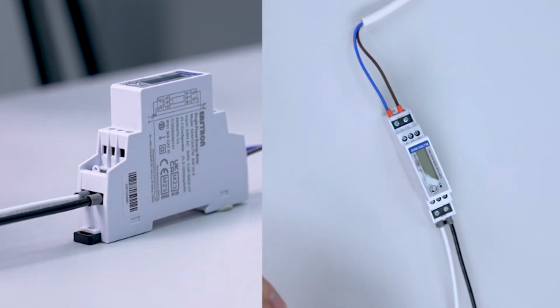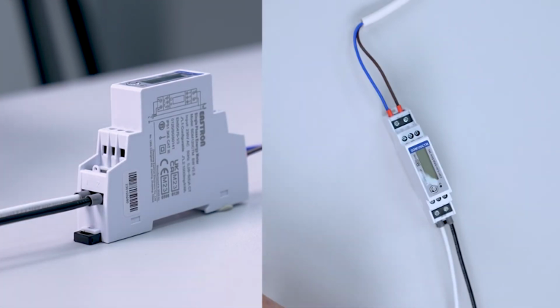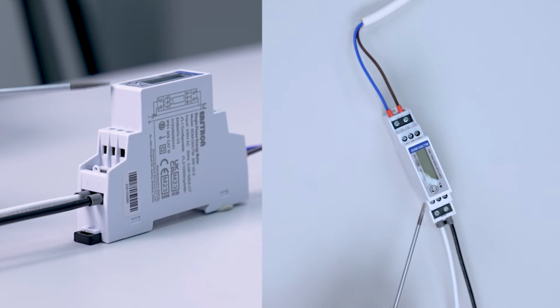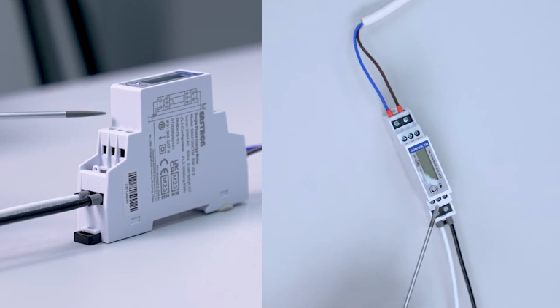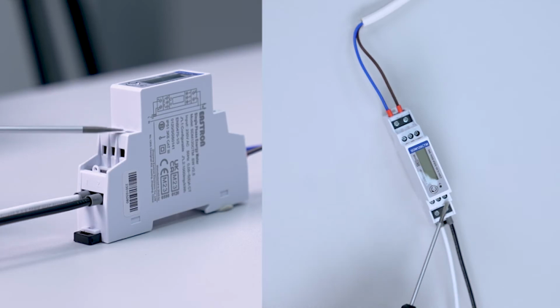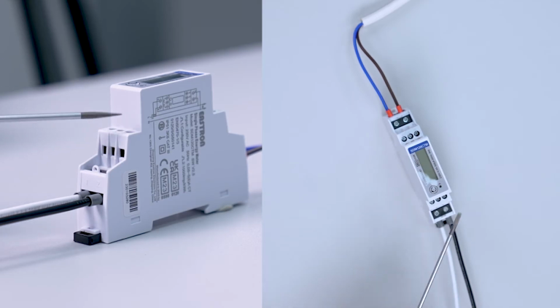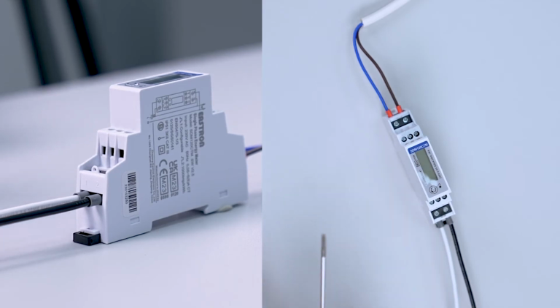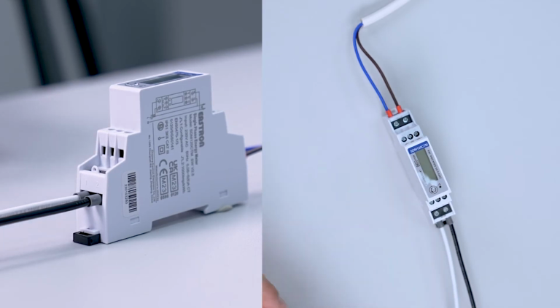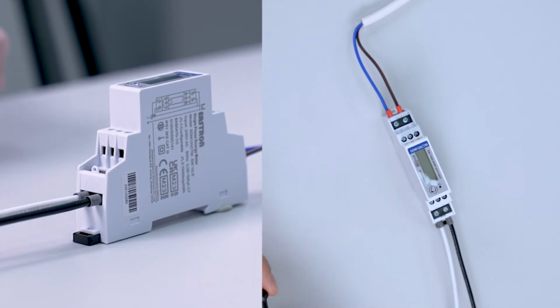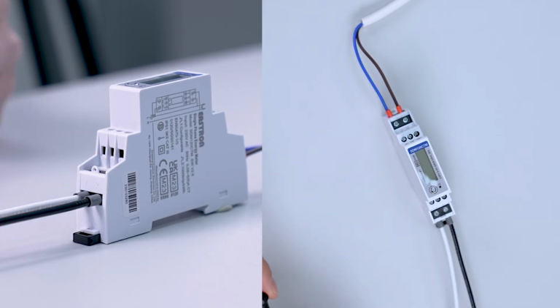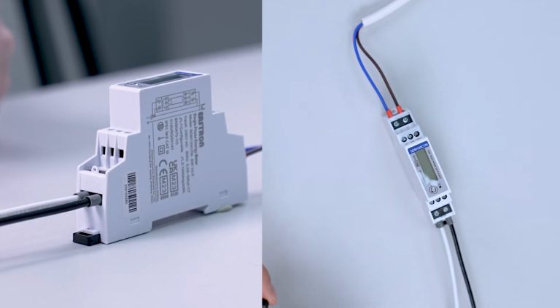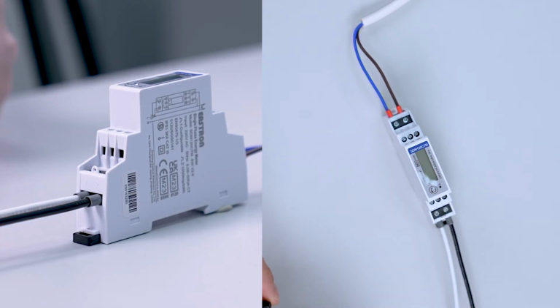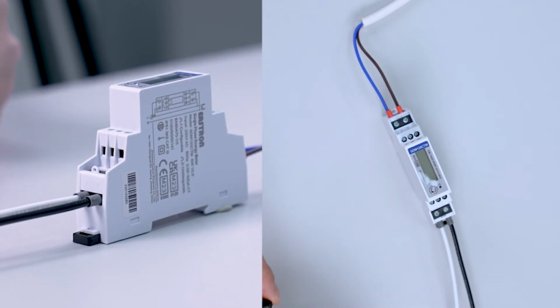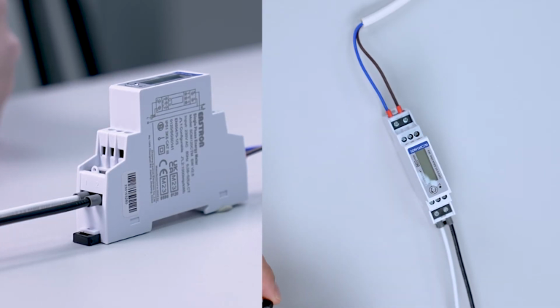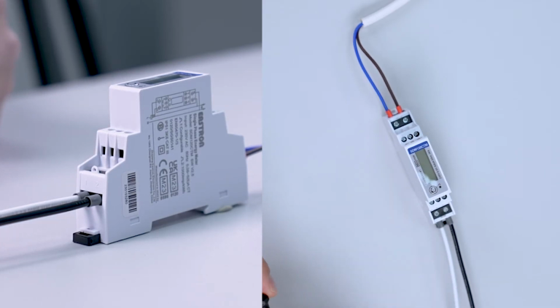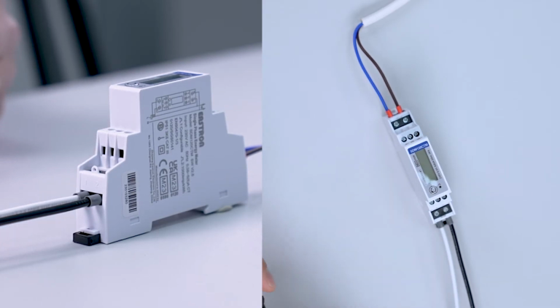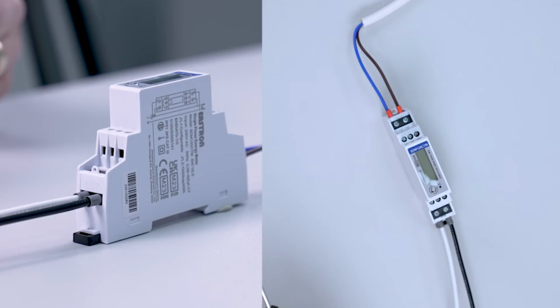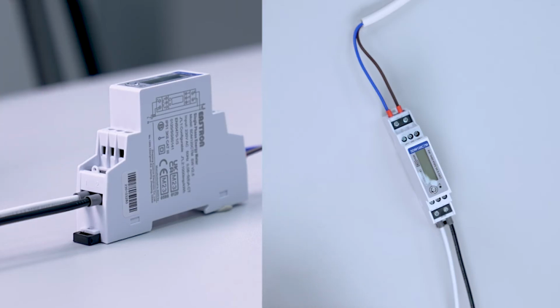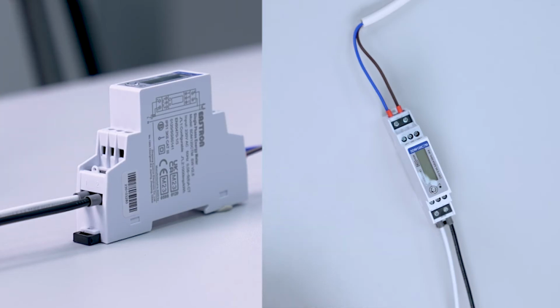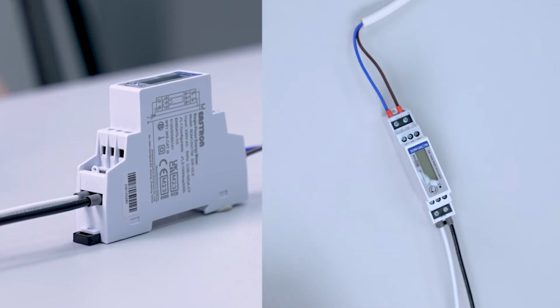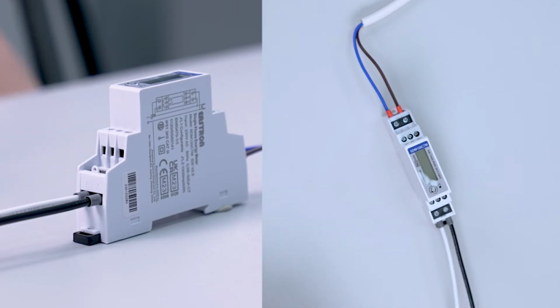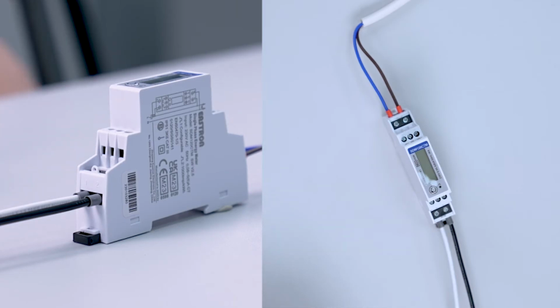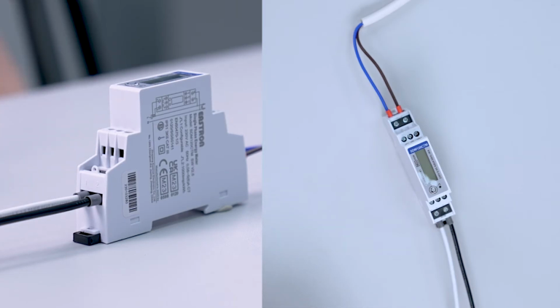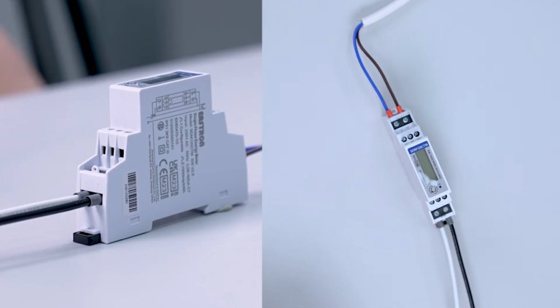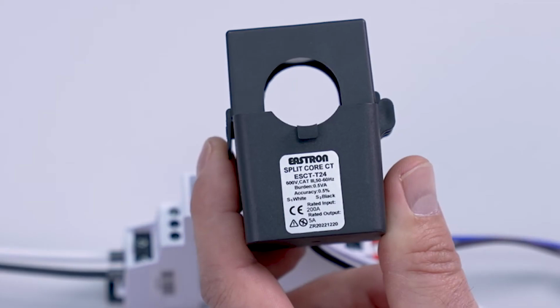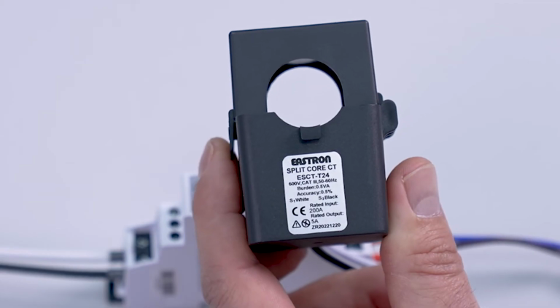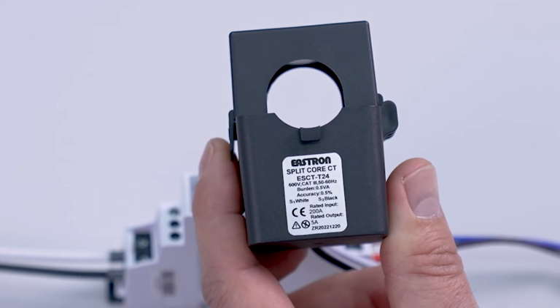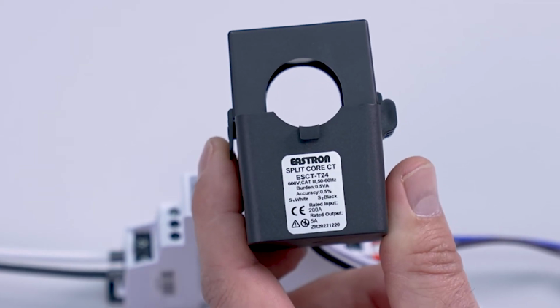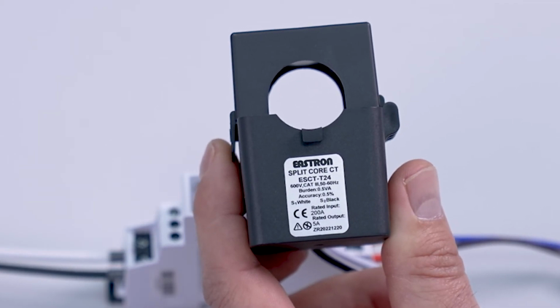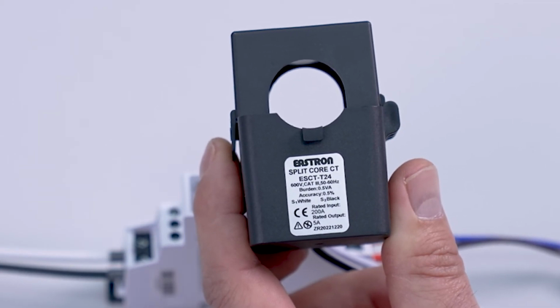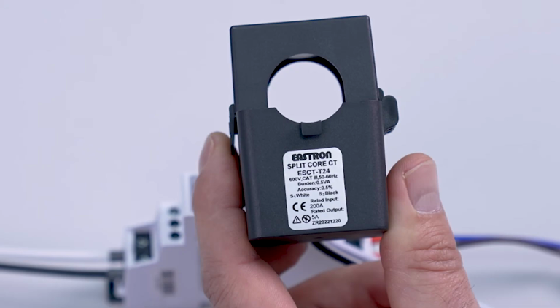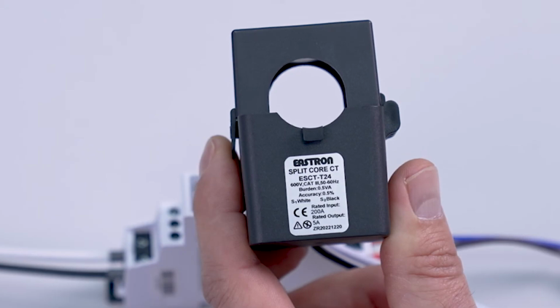Terminals 5, 6 and 7 are our pulse outputs, and terminals 8, 9 and 10 are the RS485 Modbus terminals. Now we can configure the CT rates within the meter.